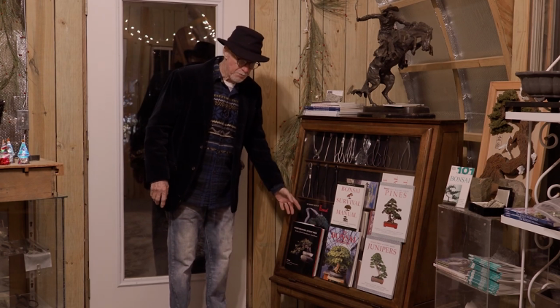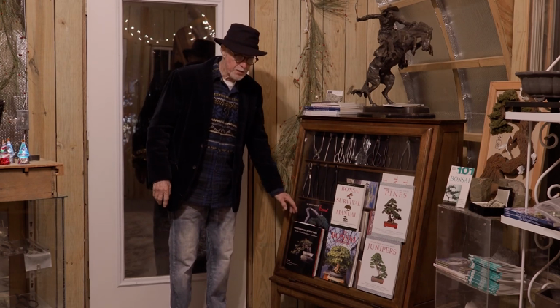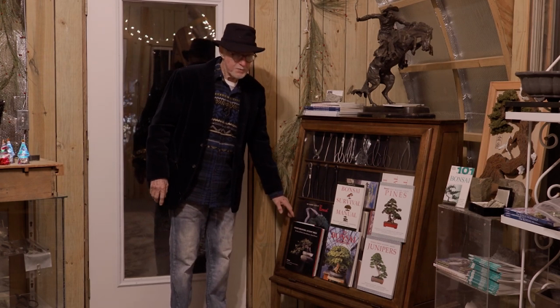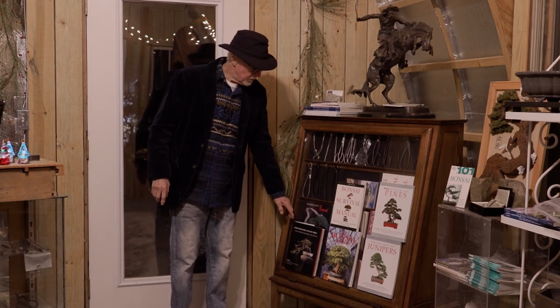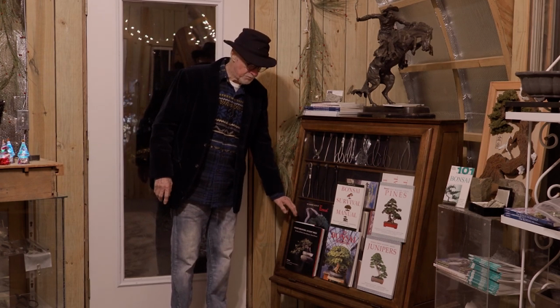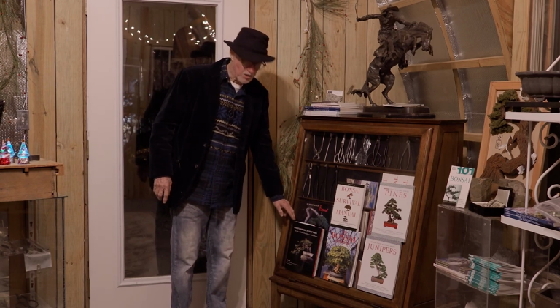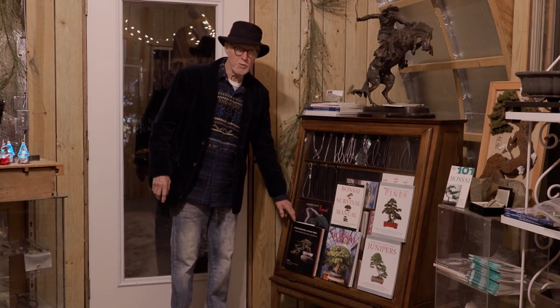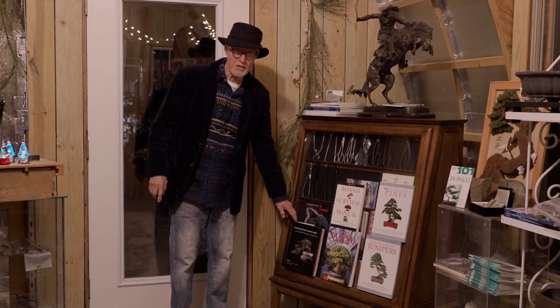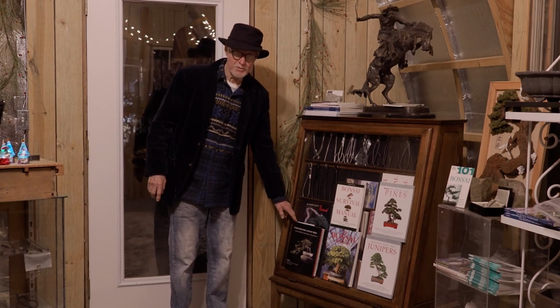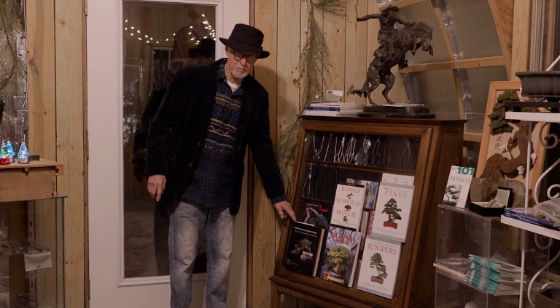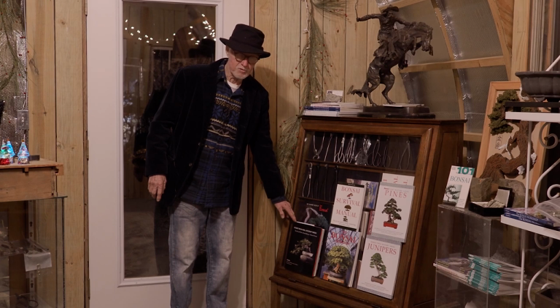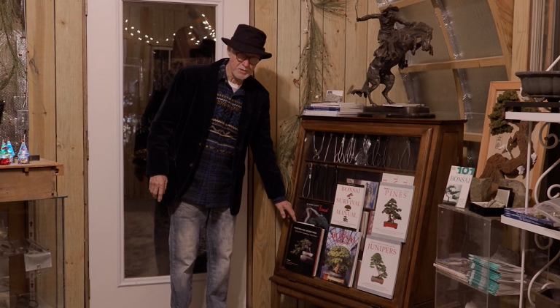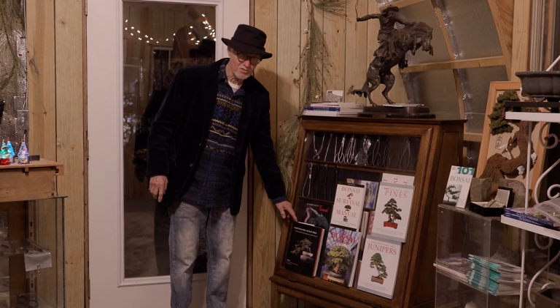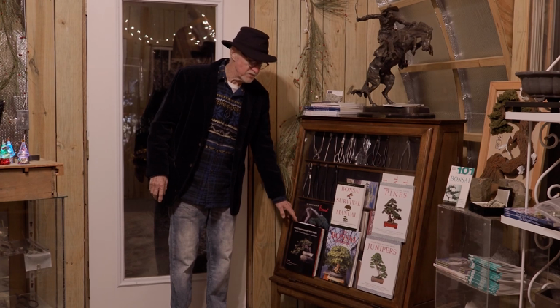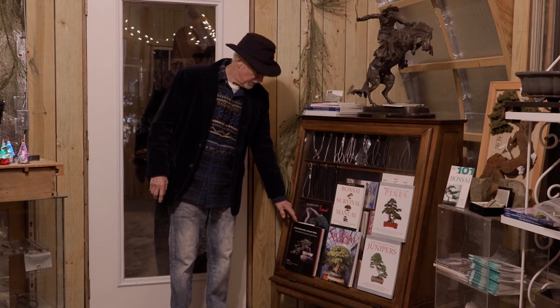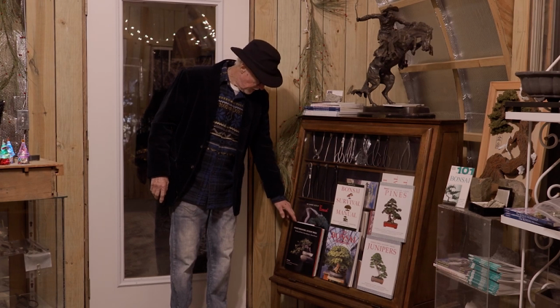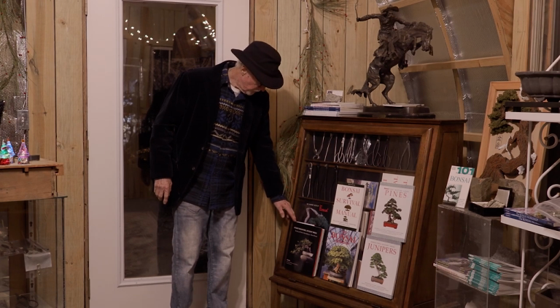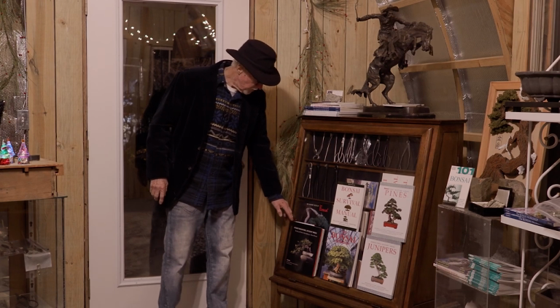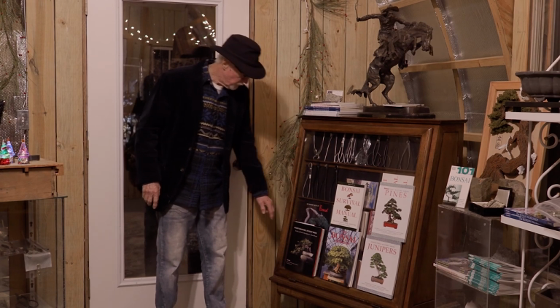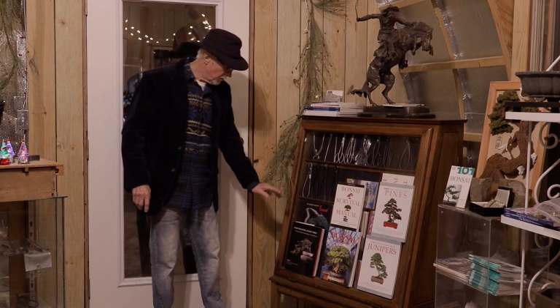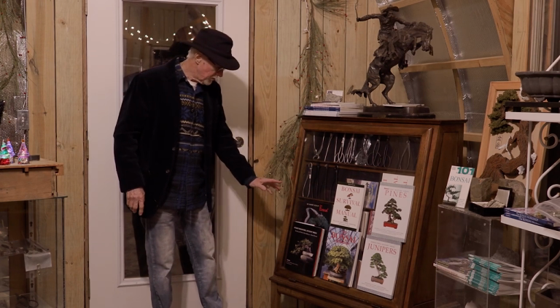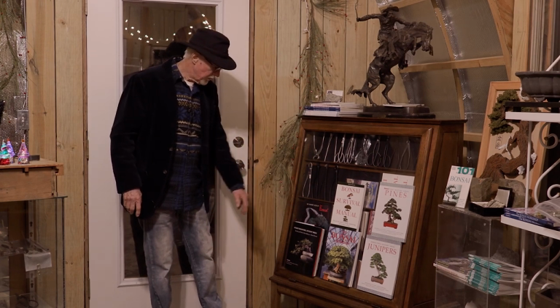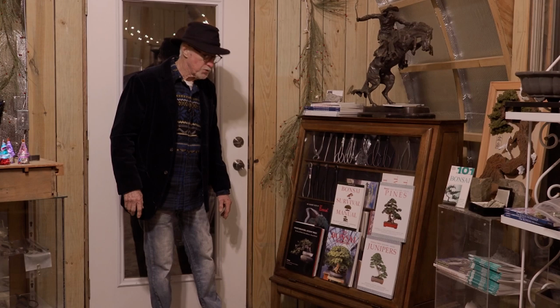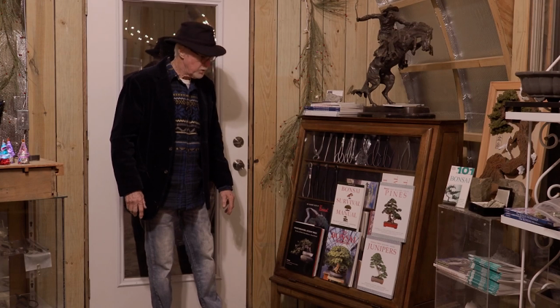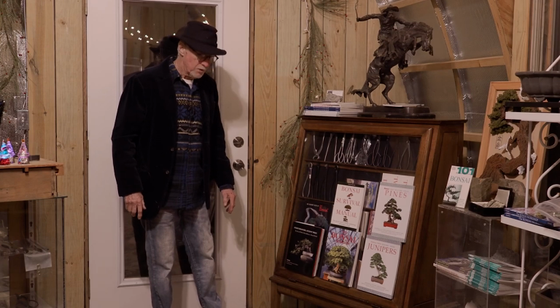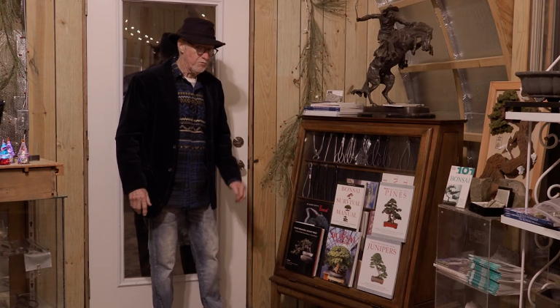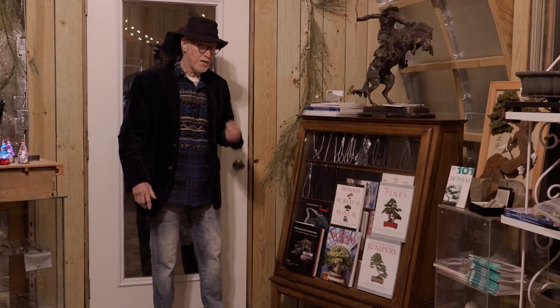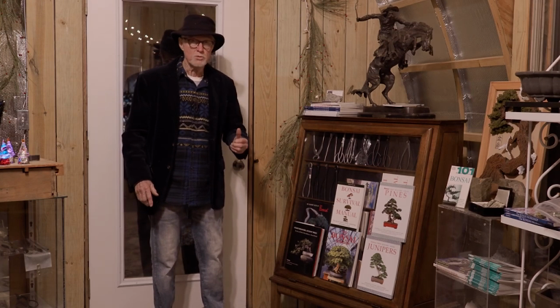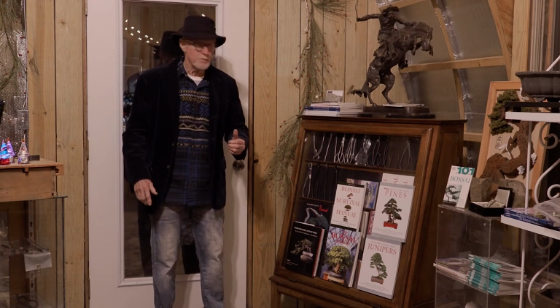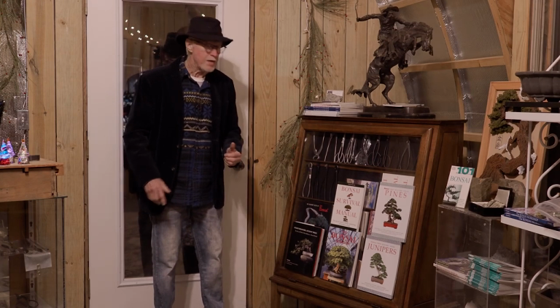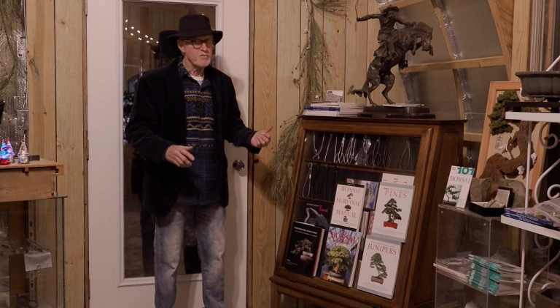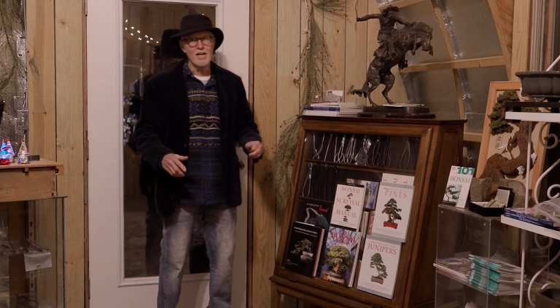Yamadori has always been one of my favorites since my beginnings in bonsai. This one here with gnarly branches, ancient trees, is a fantastic book. And we have all these in stock.